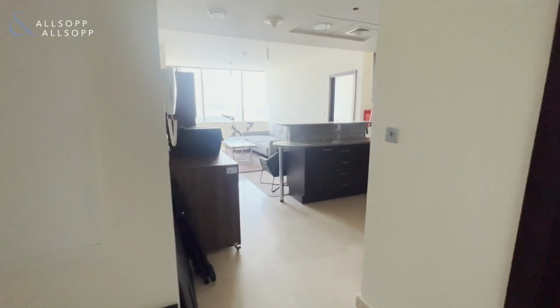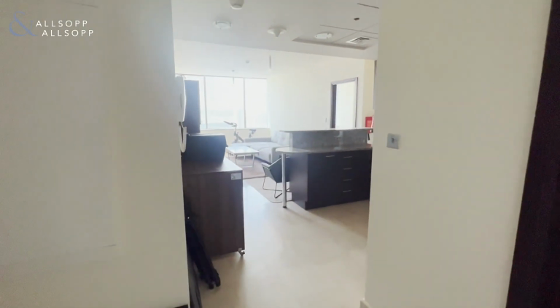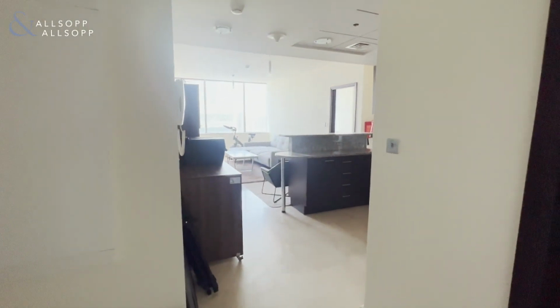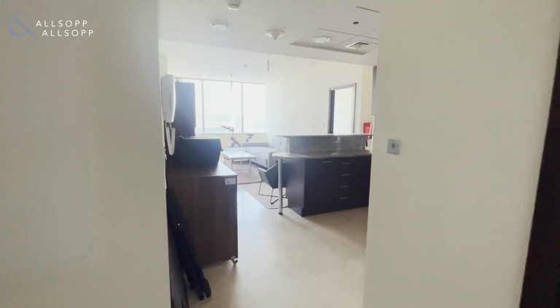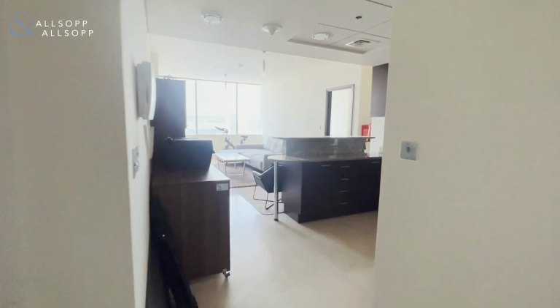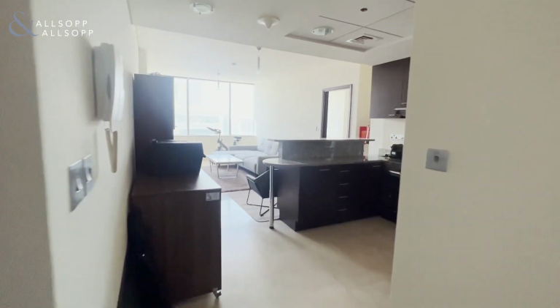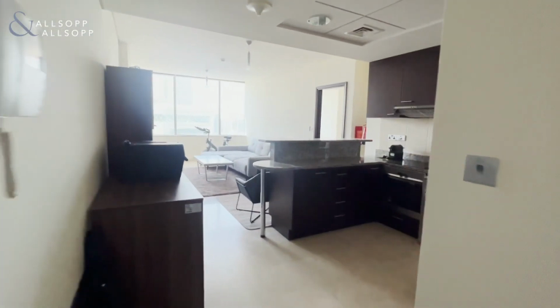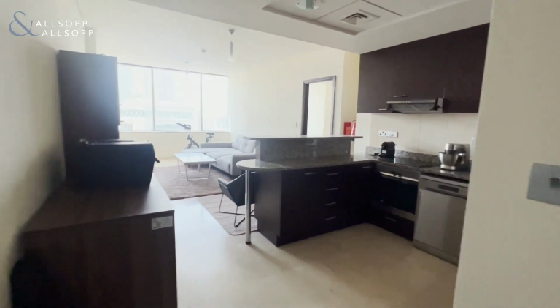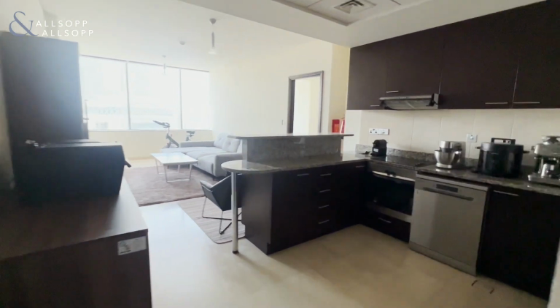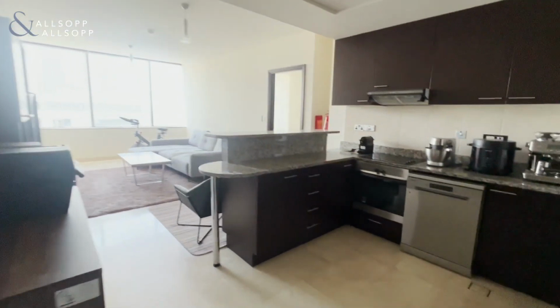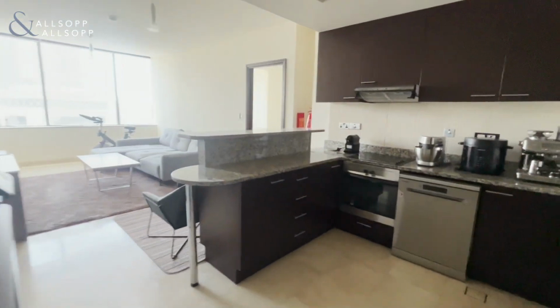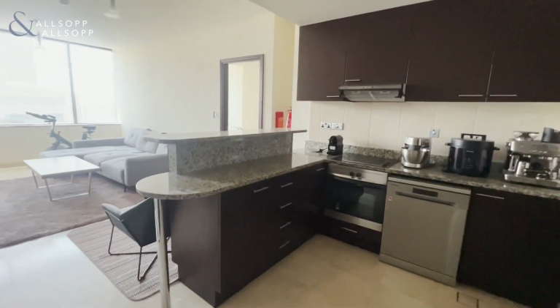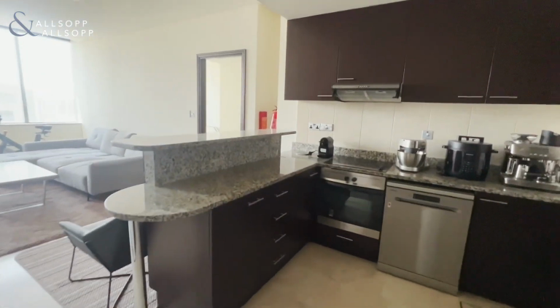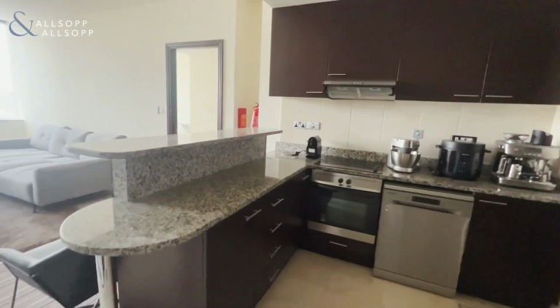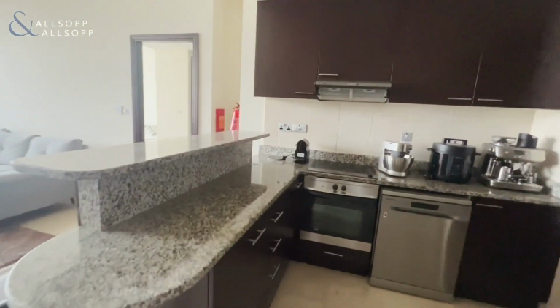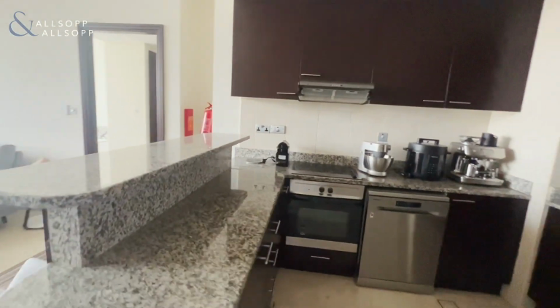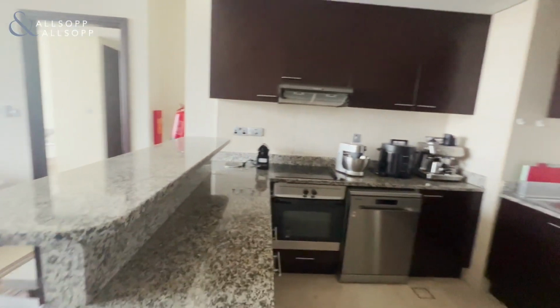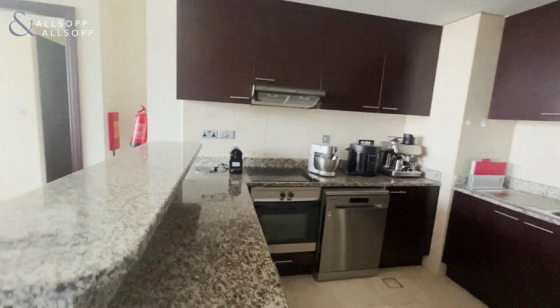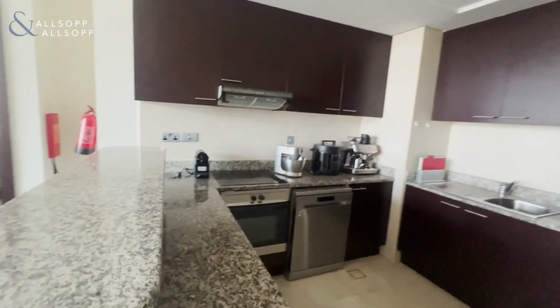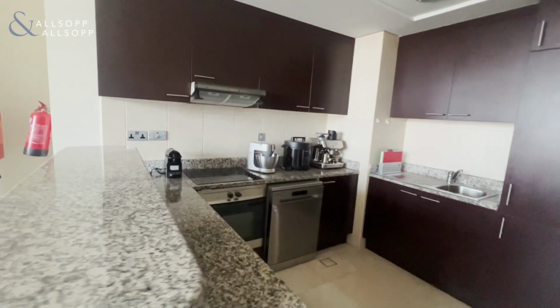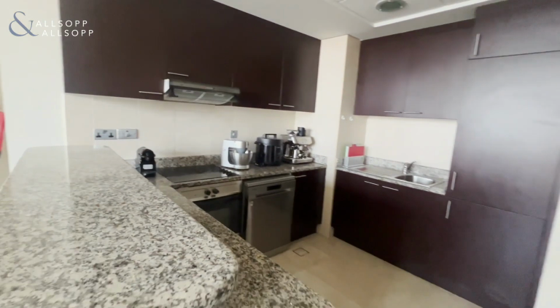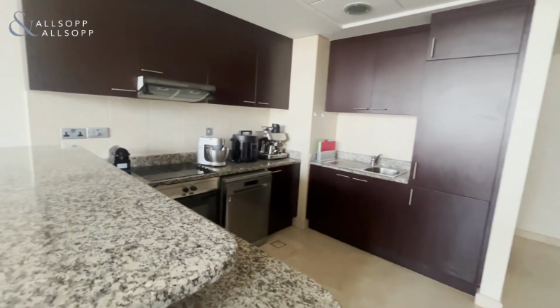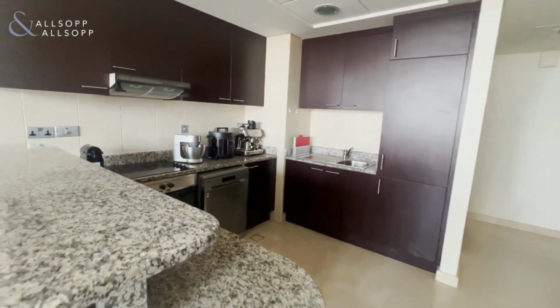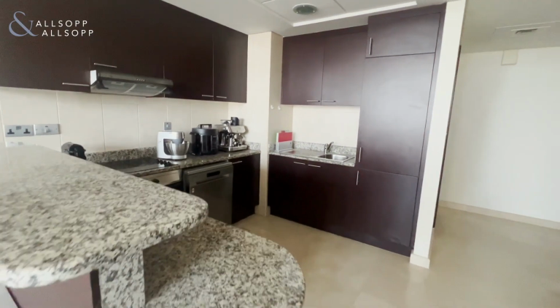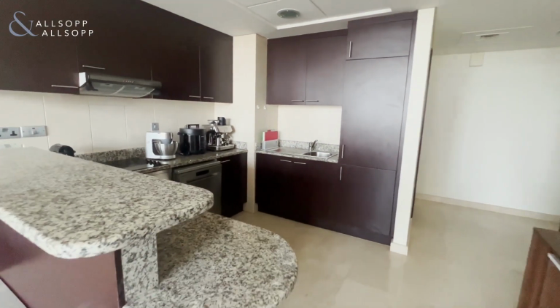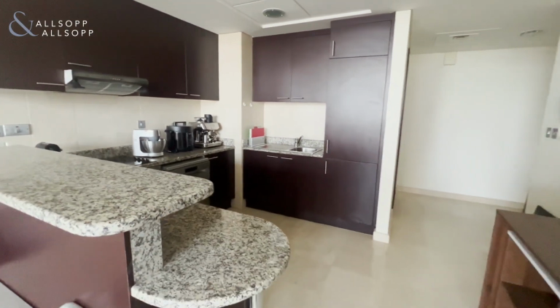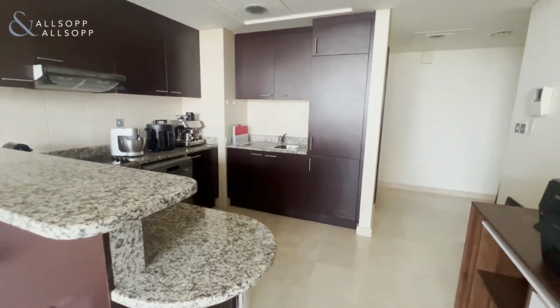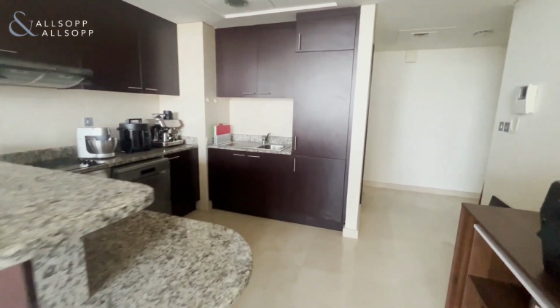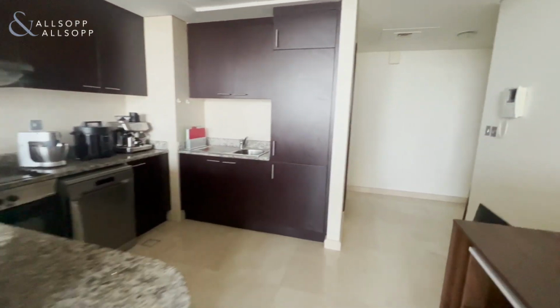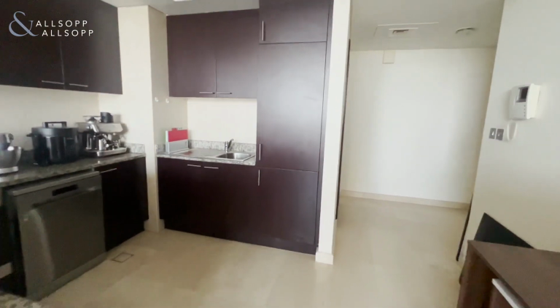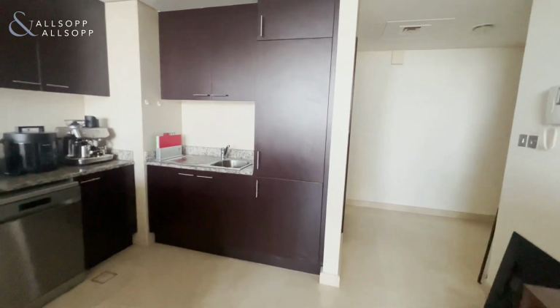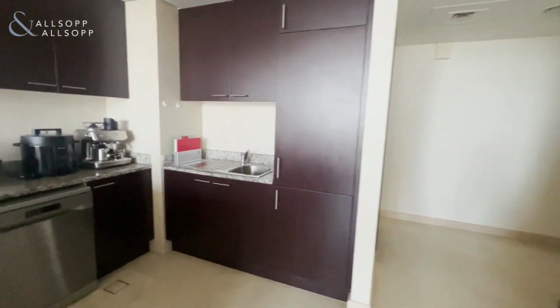Alongside that is your built-in kitchen, which comes fully equipped with all appliances and white goods. The kitchen then overlooks the living and dining area.